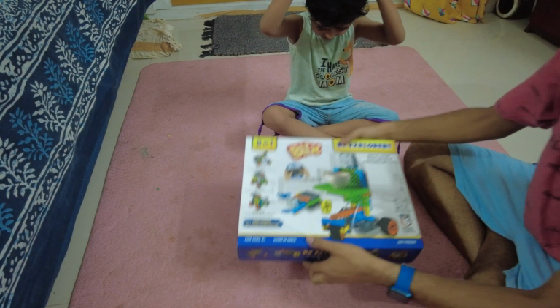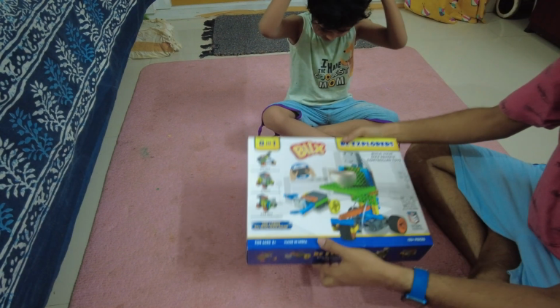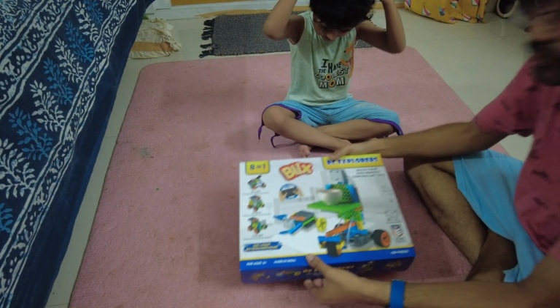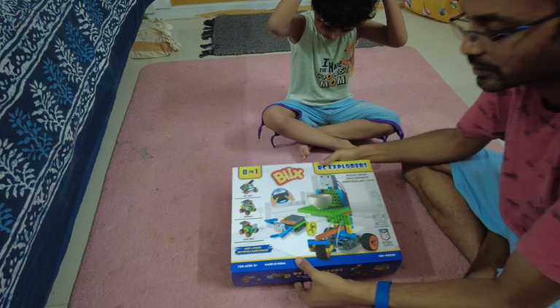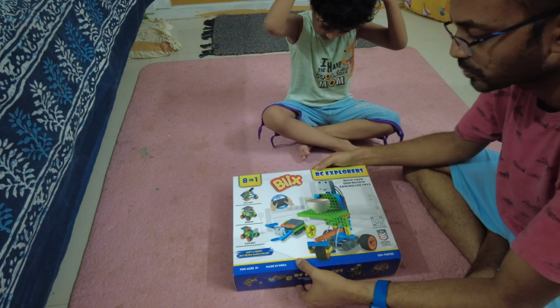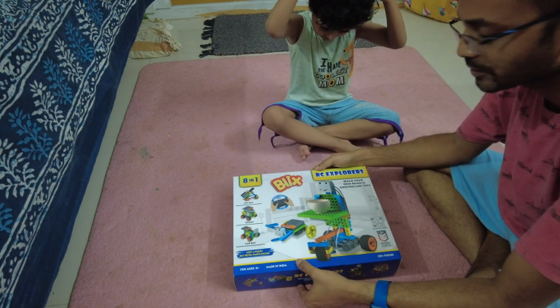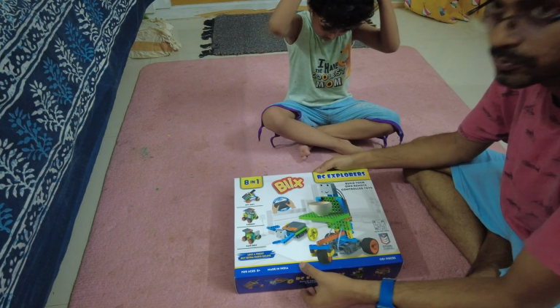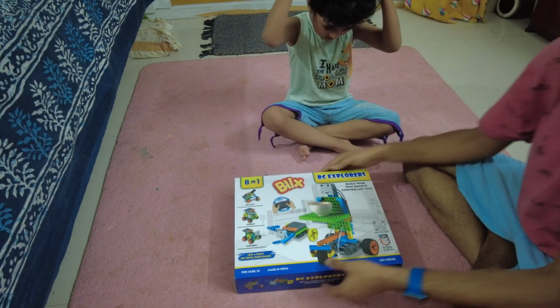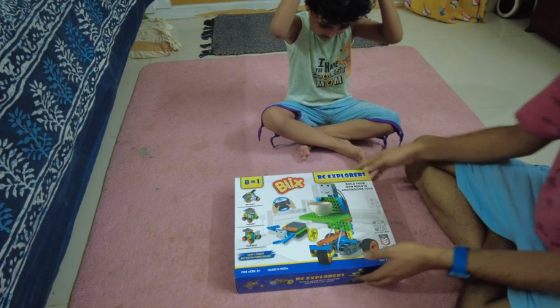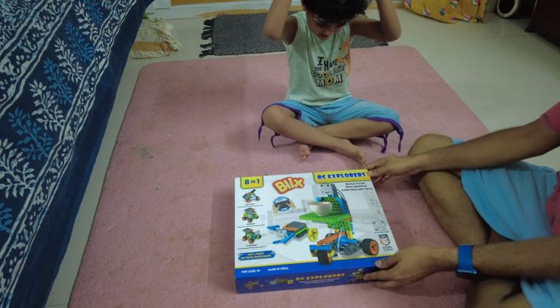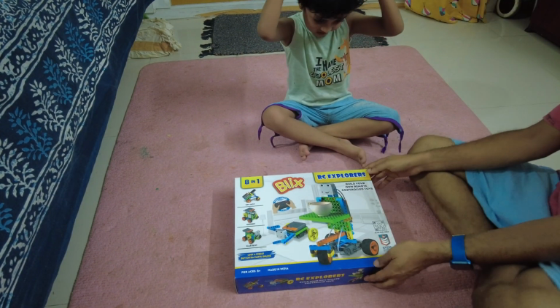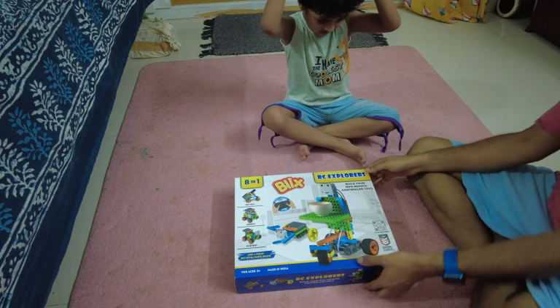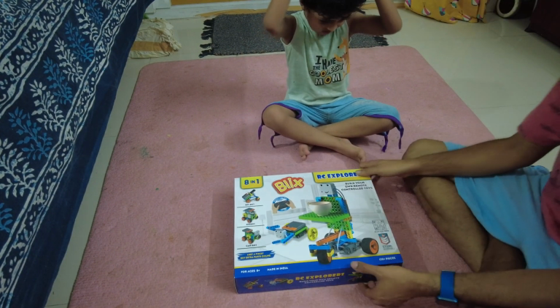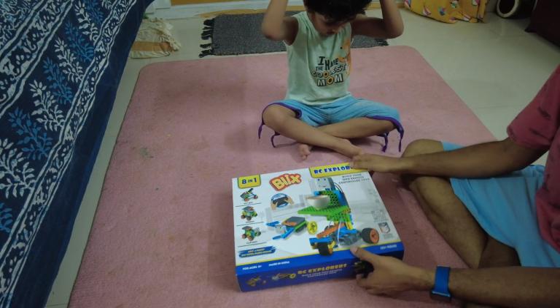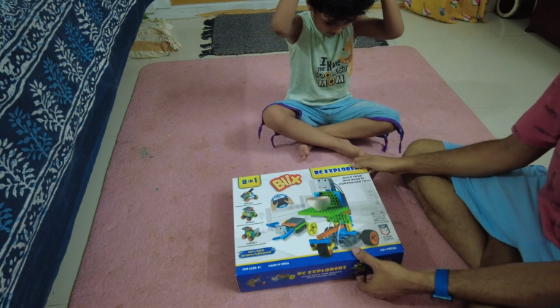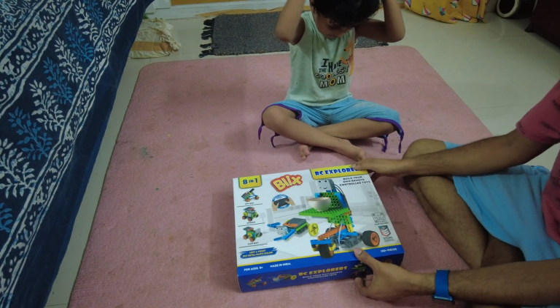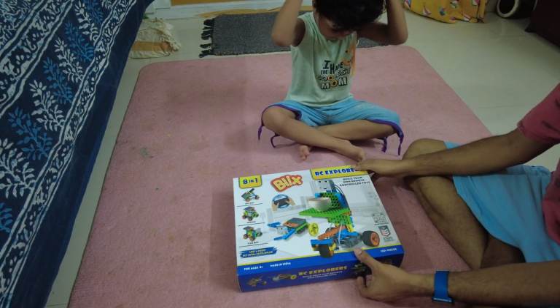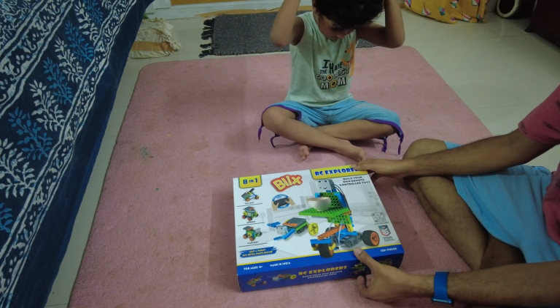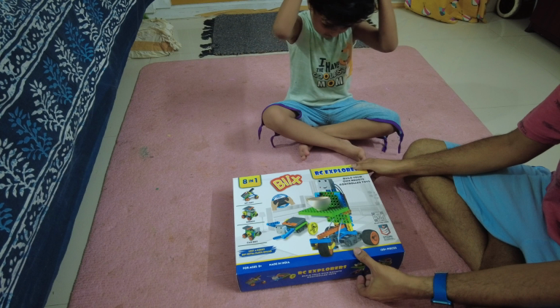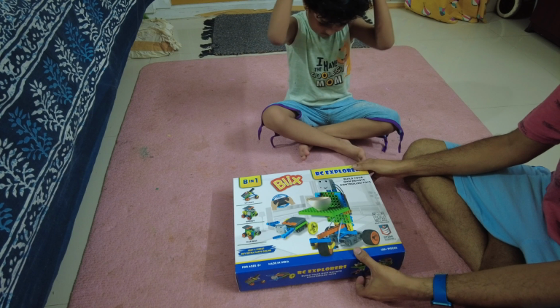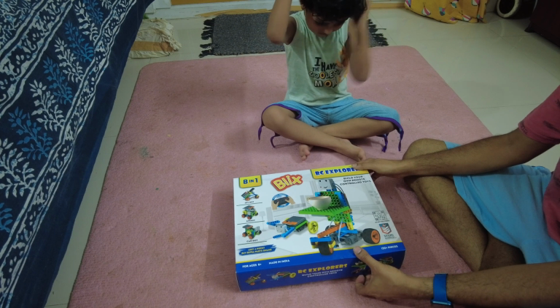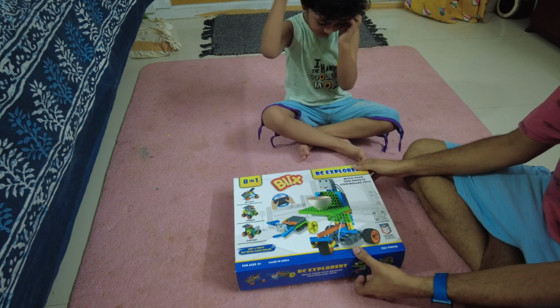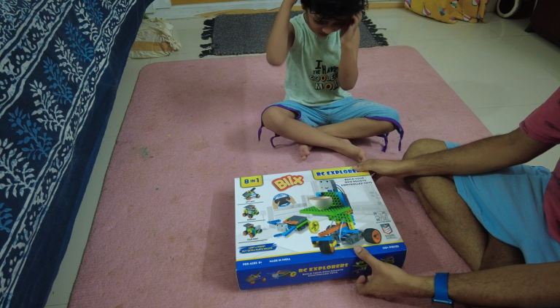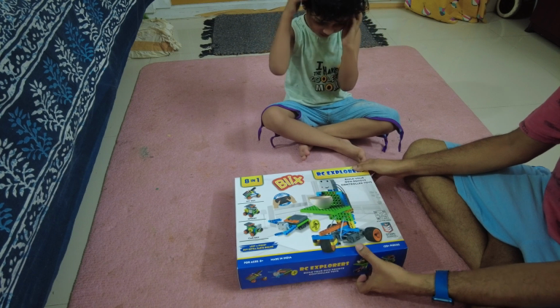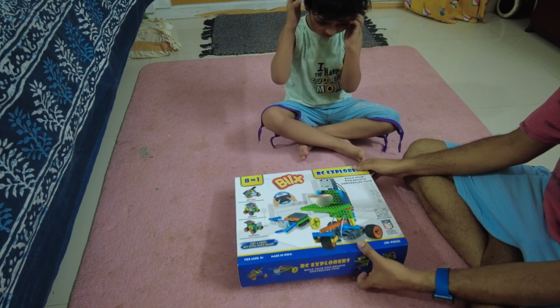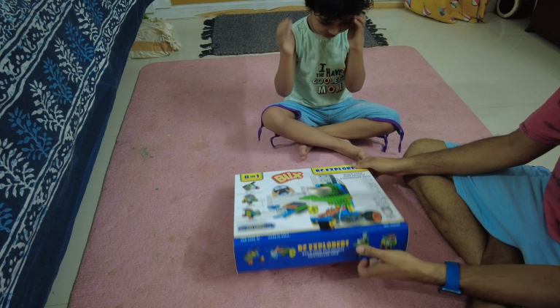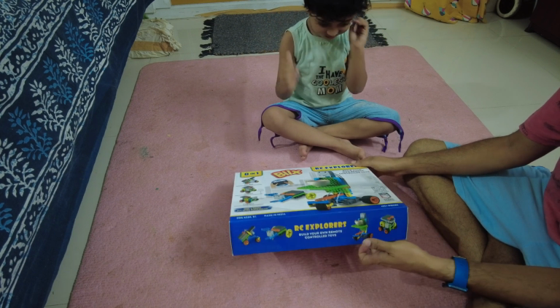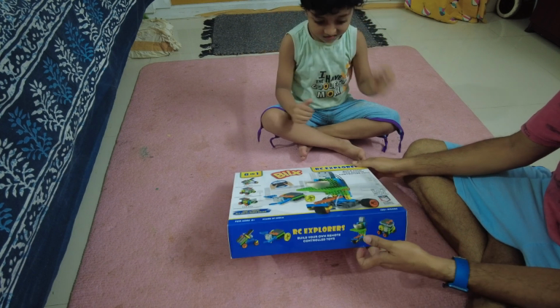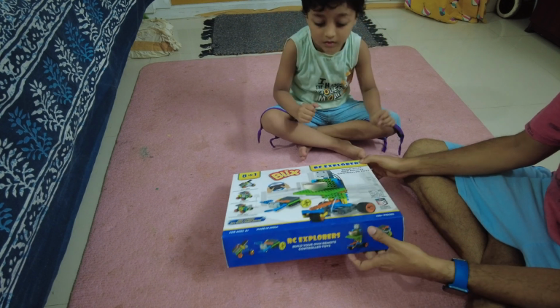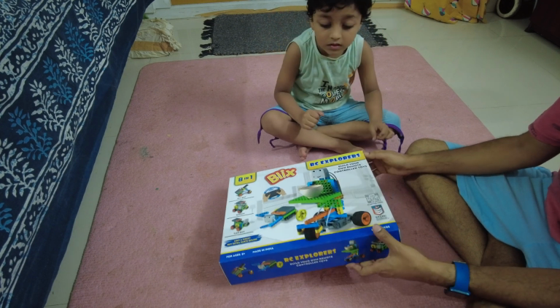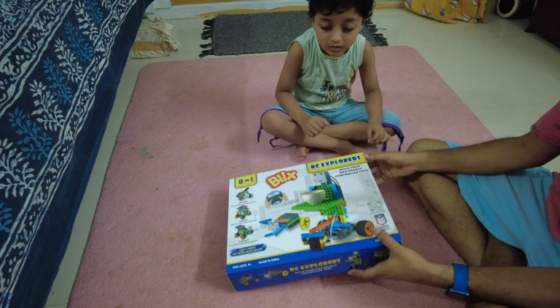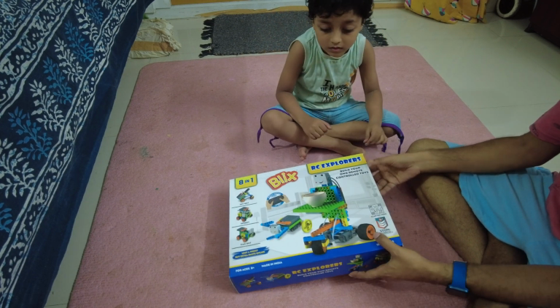They have two models — one is the RC Explorer, which is the cheapest one, and they also have an RC Mega or something like that. I forgot the name. So let's unbox it.